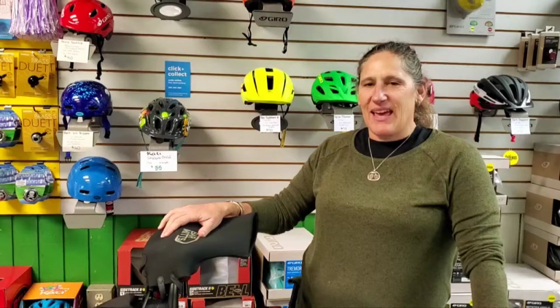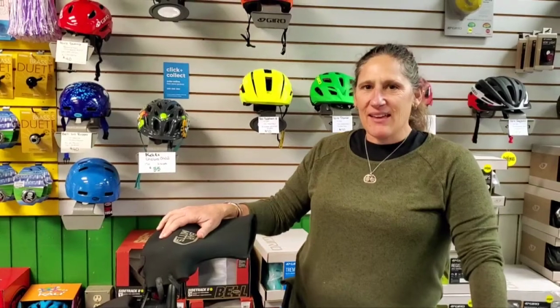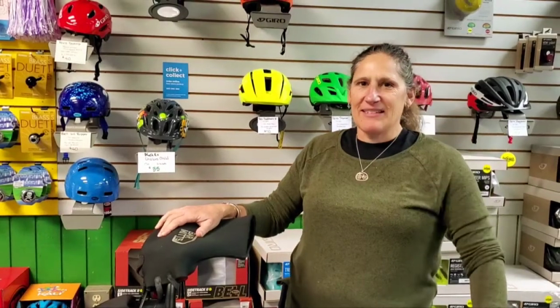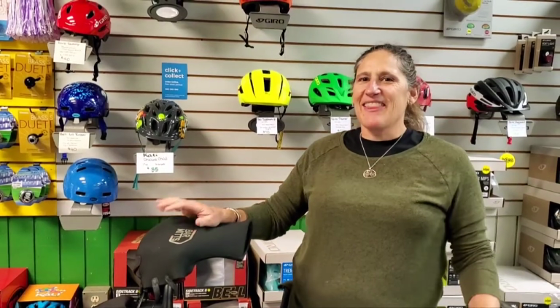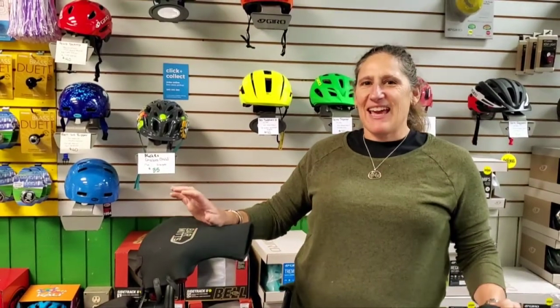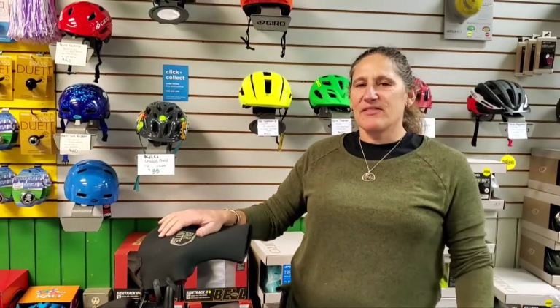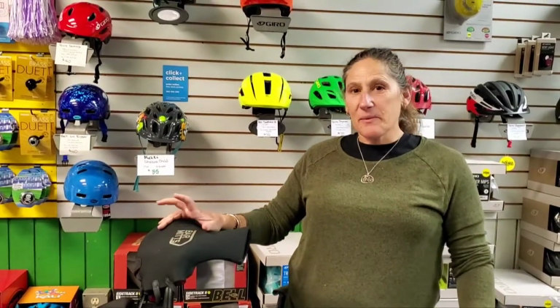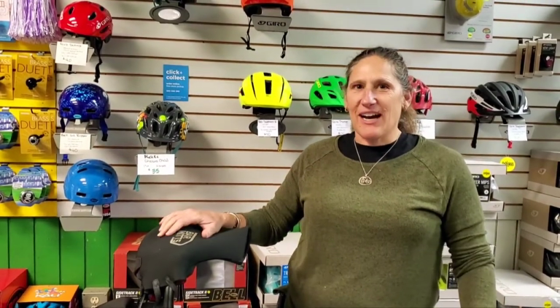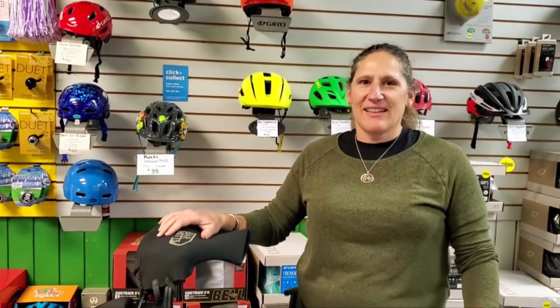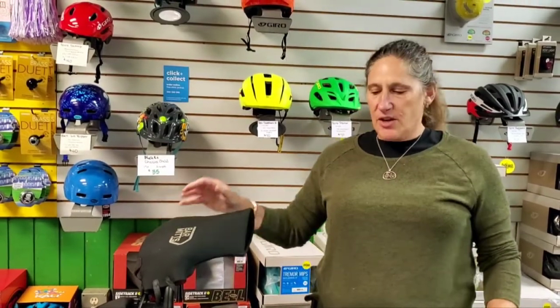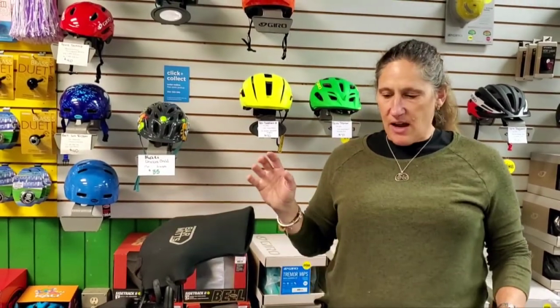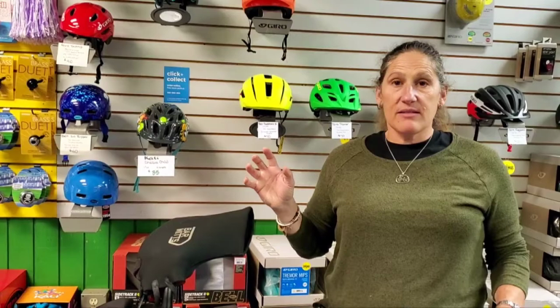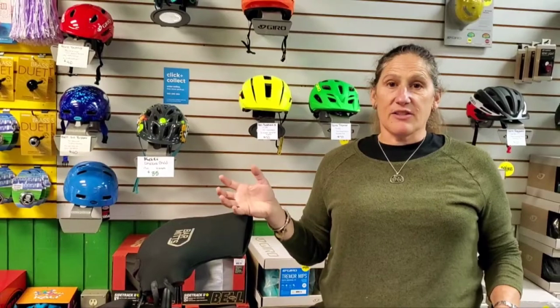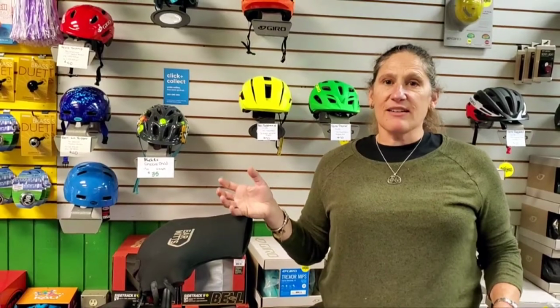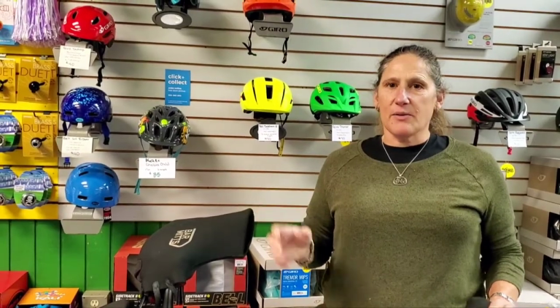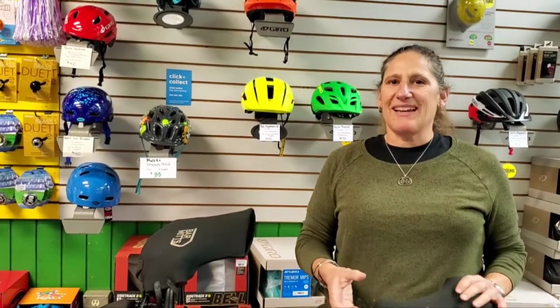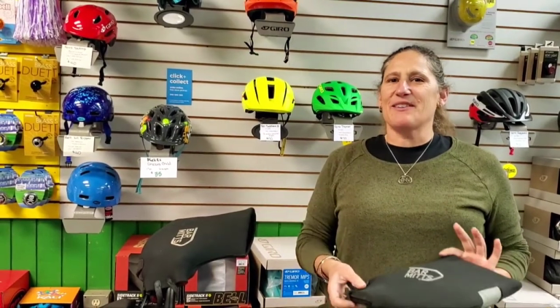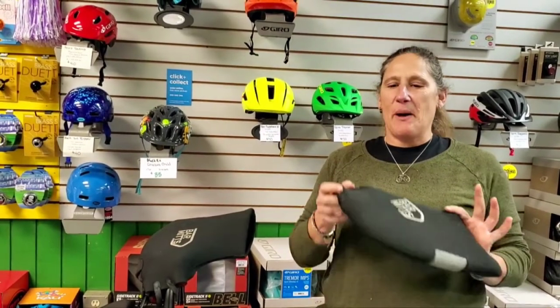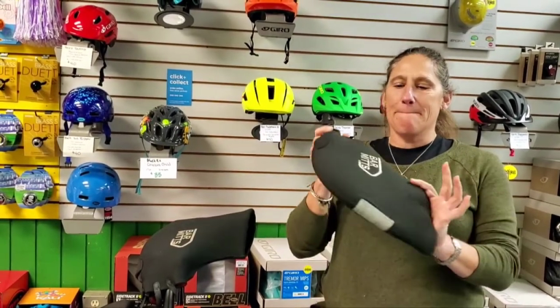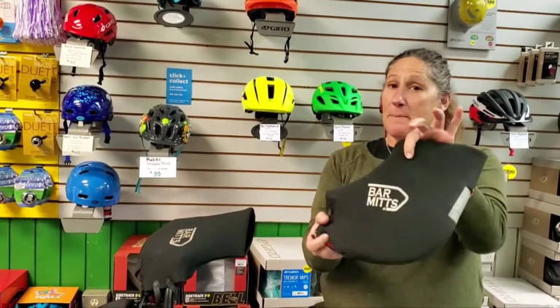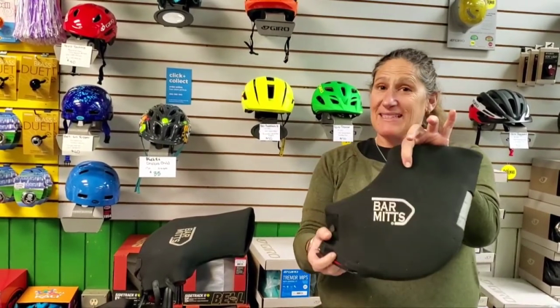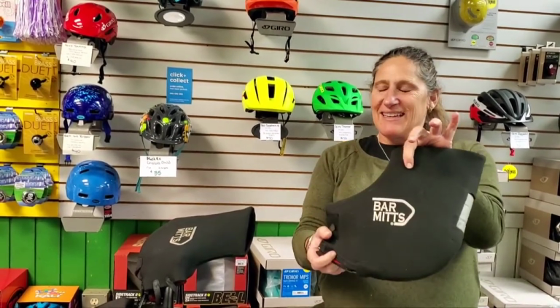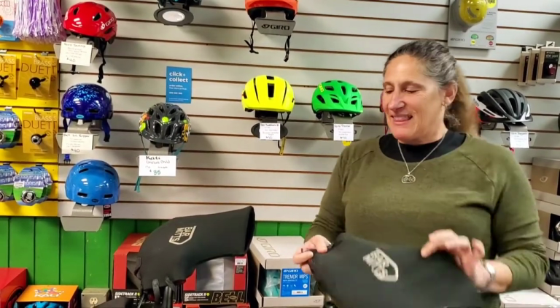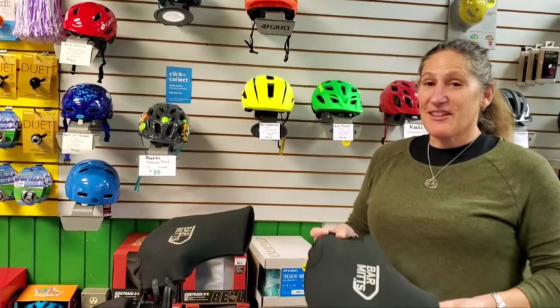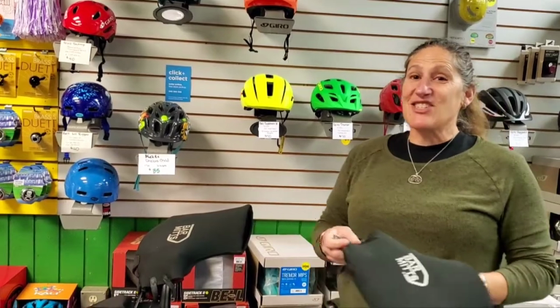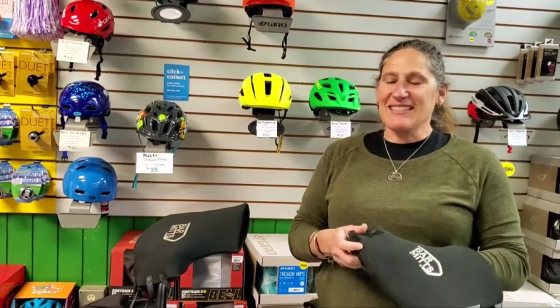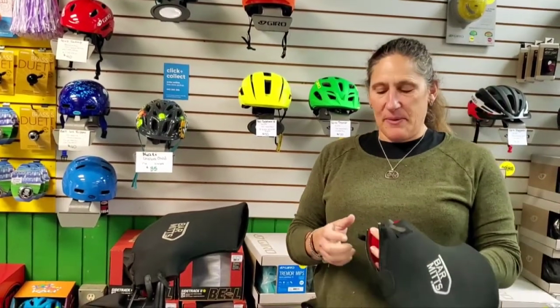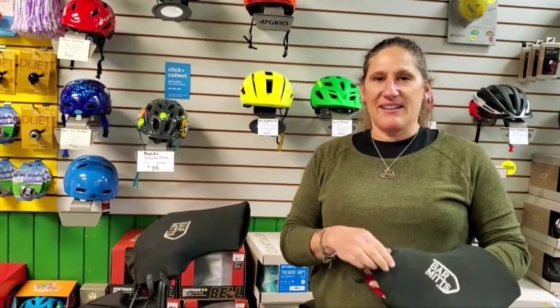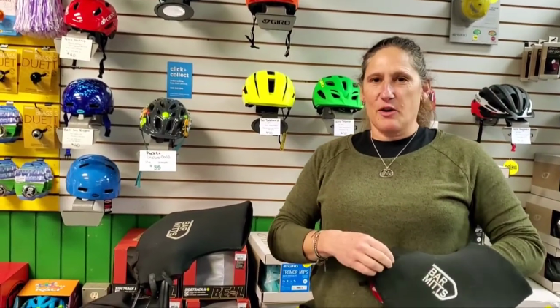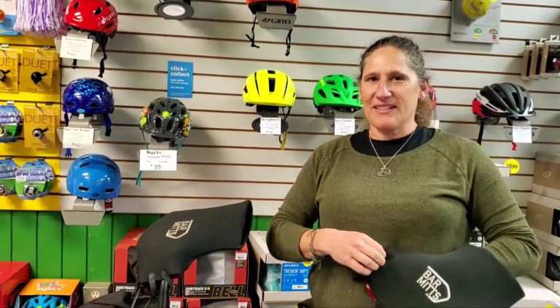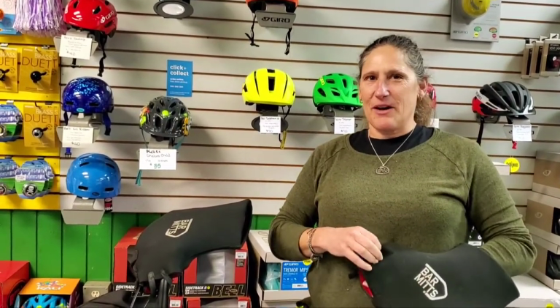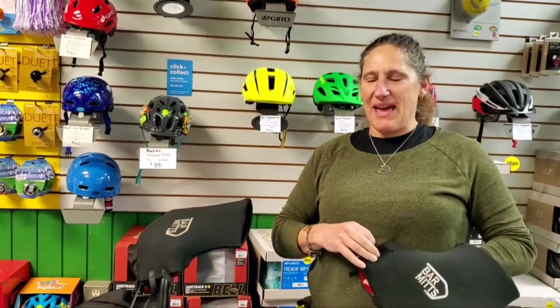Hey gang, it's another day of look what we've got! So it's getting darker, it's getting colder, and I want to talk about bar mitts. These are ingenious. I put mine on in October and take them off in May.